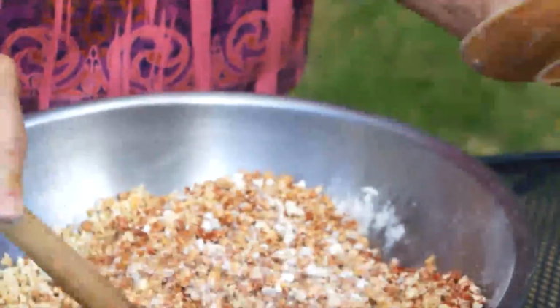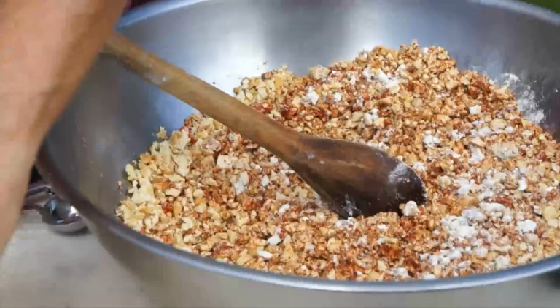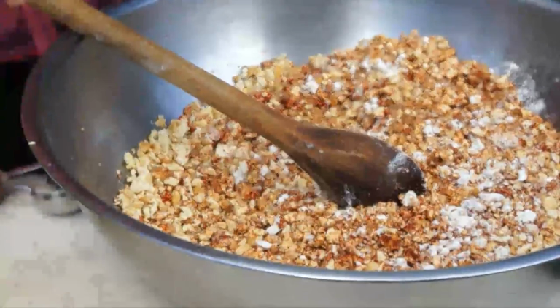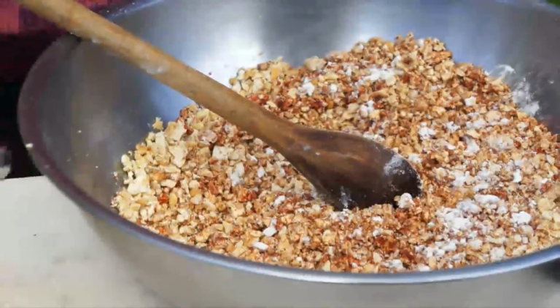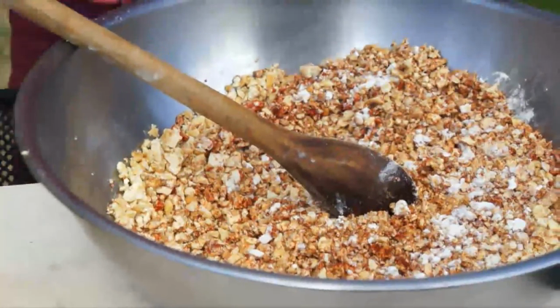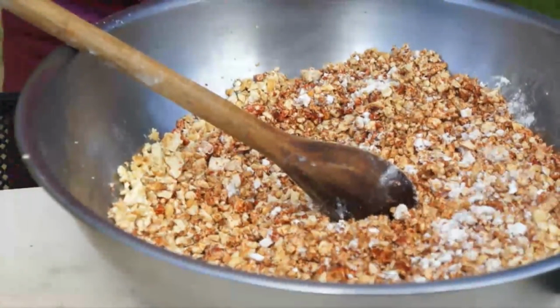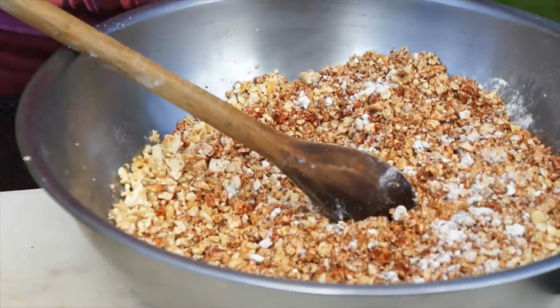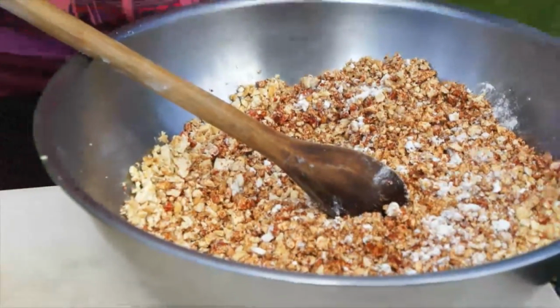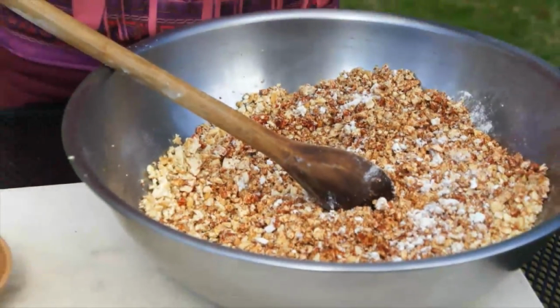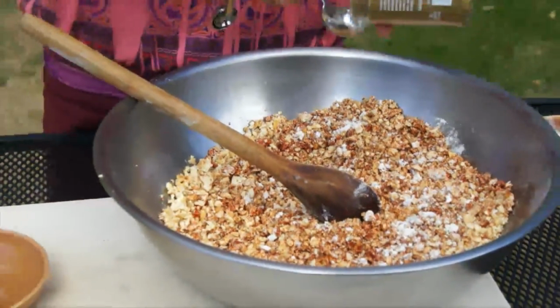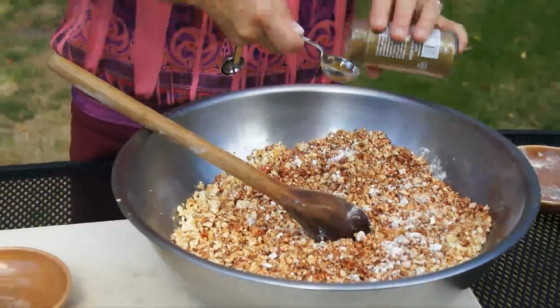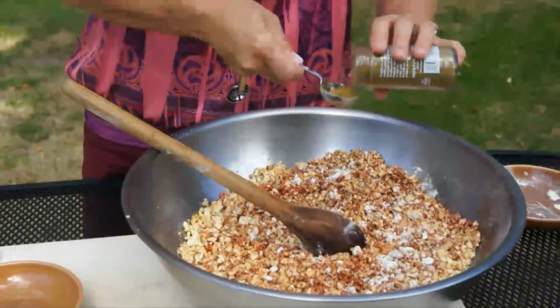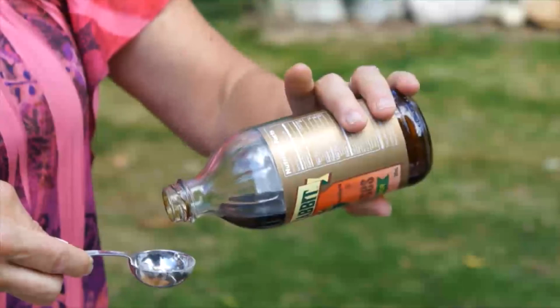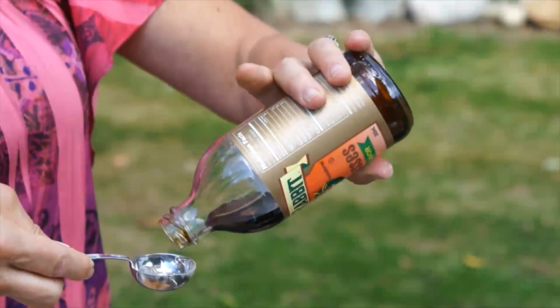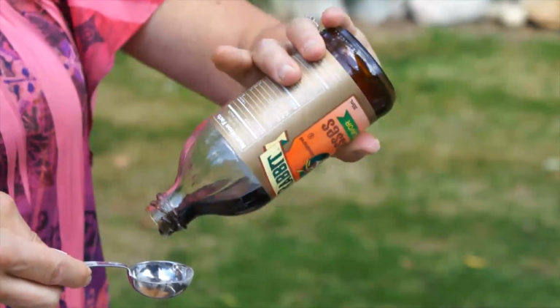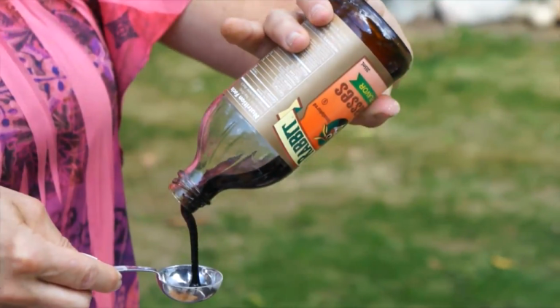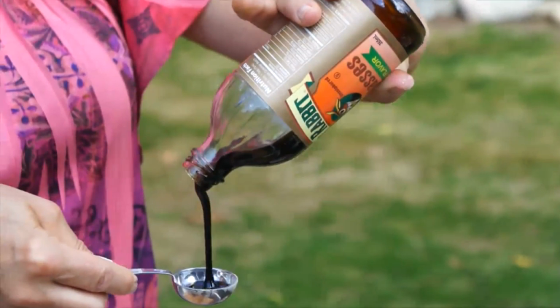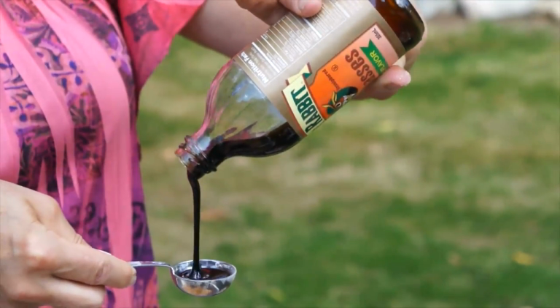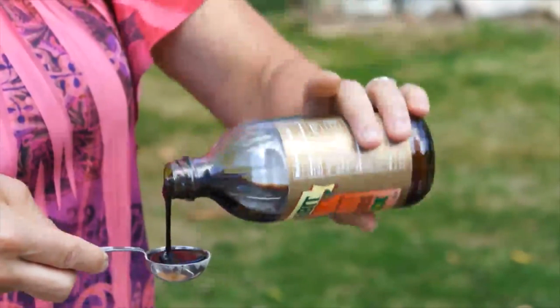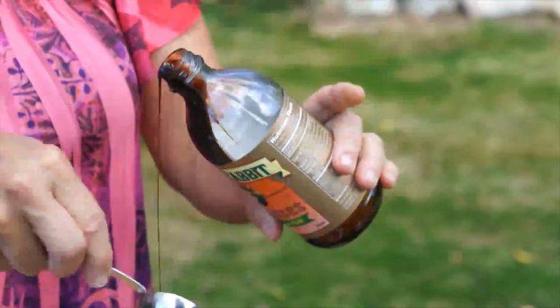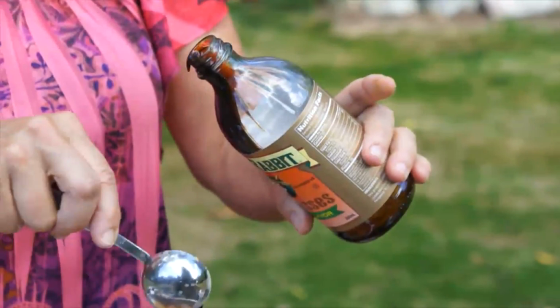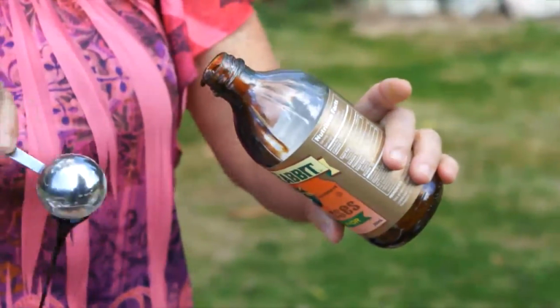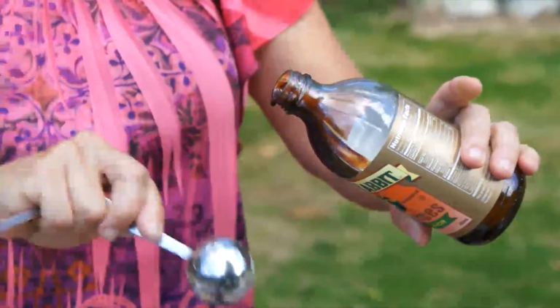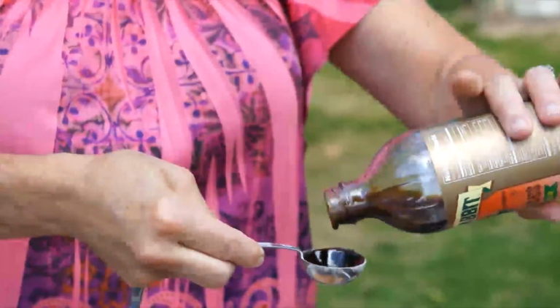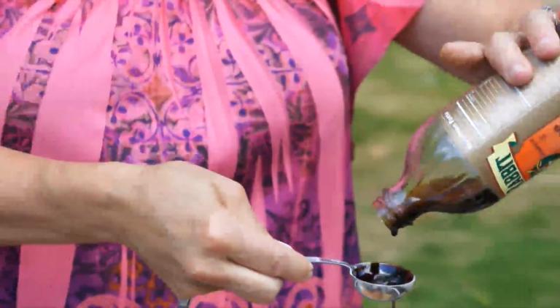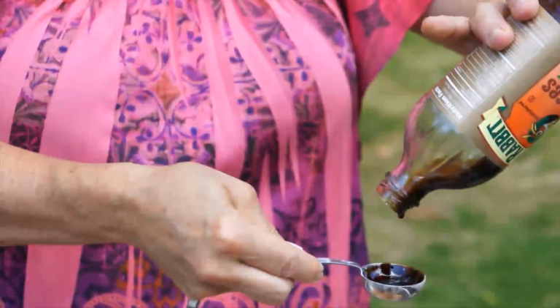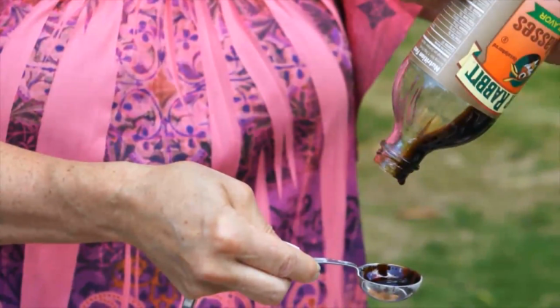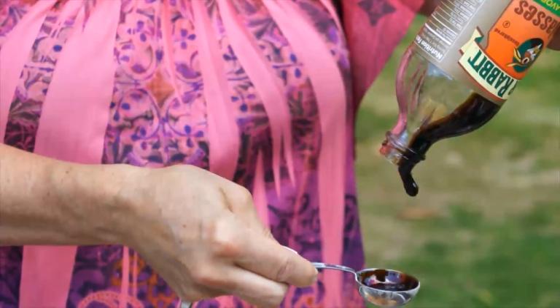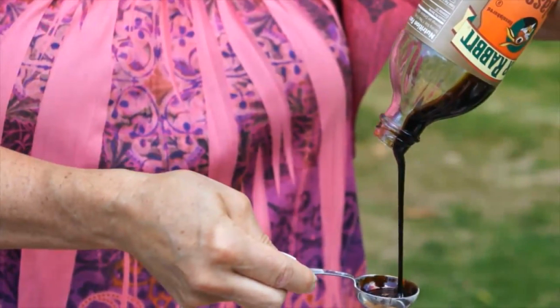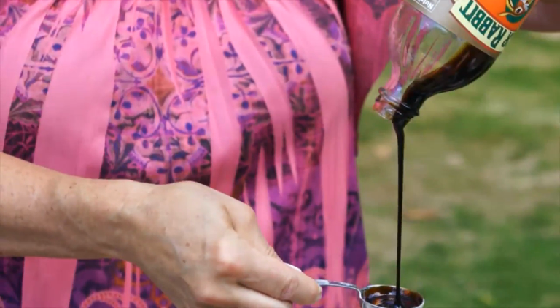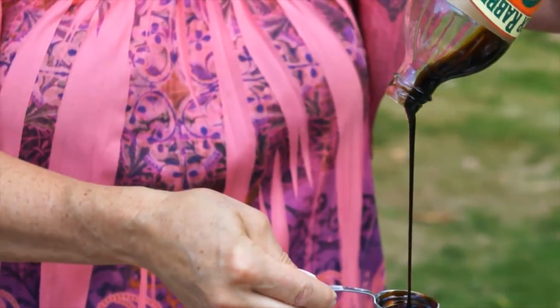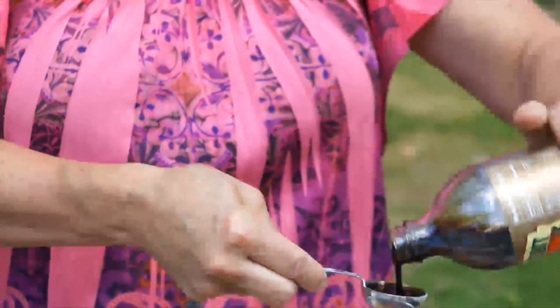Next ingredient: one tablespoon cumin, two tablespoons molasses. This will help it brown.